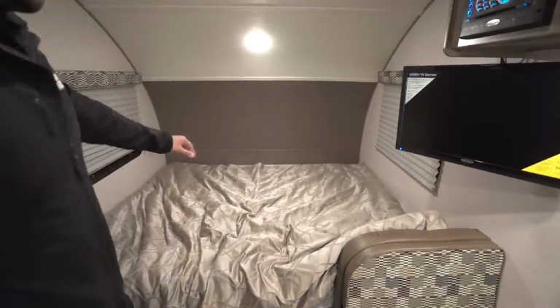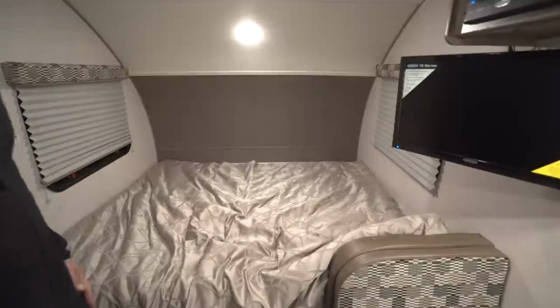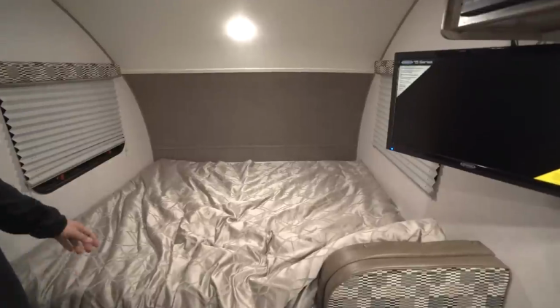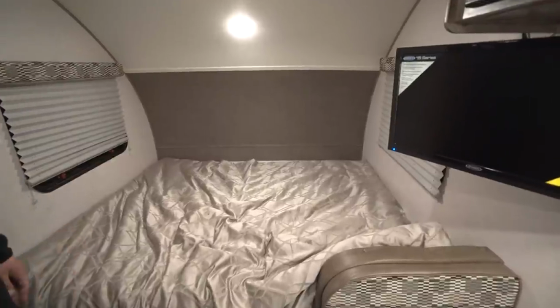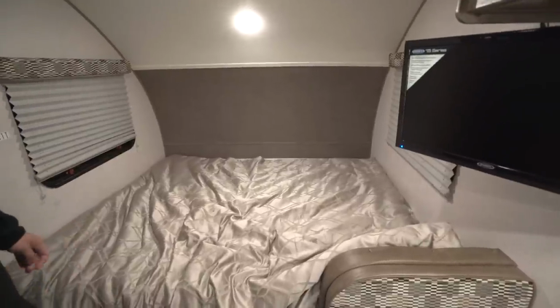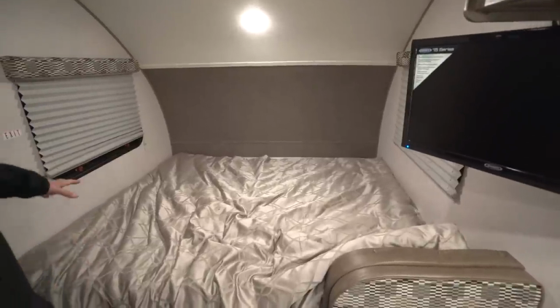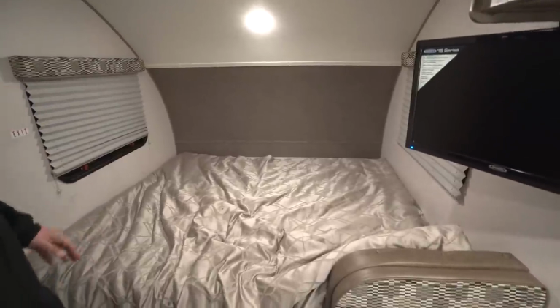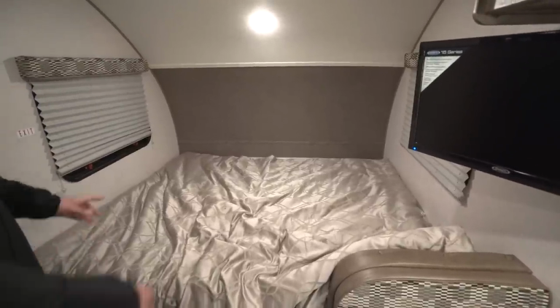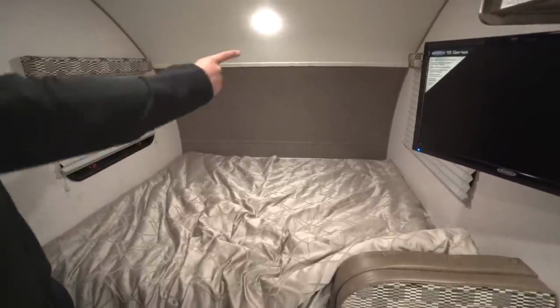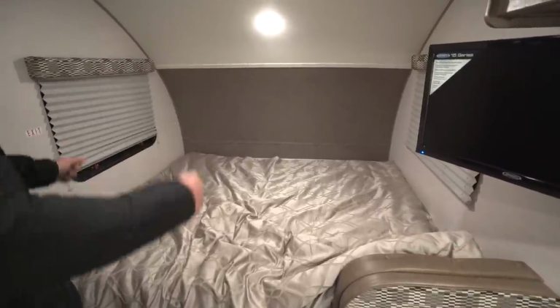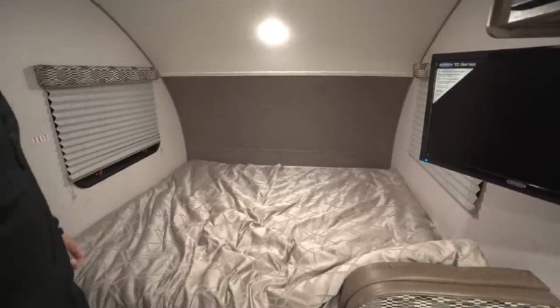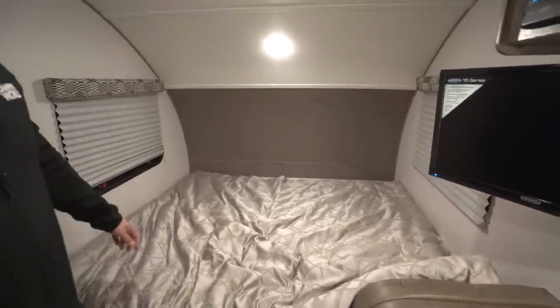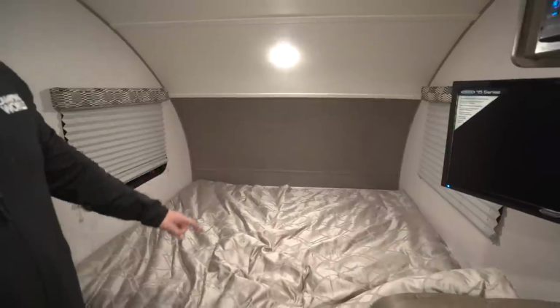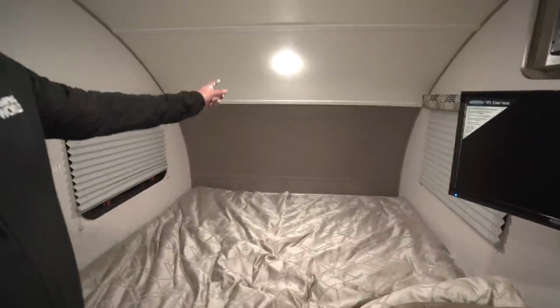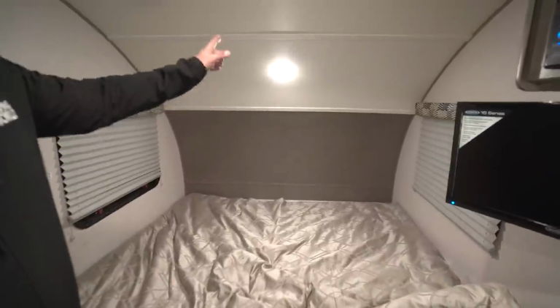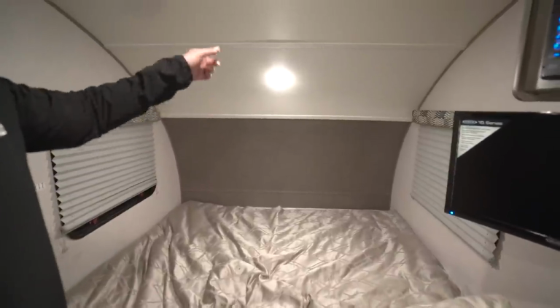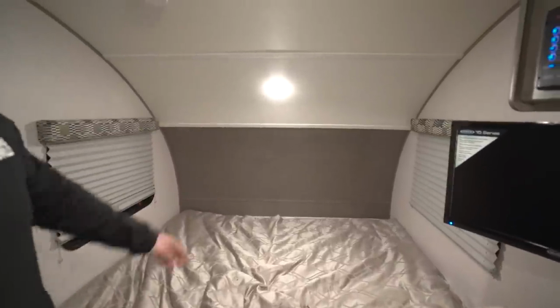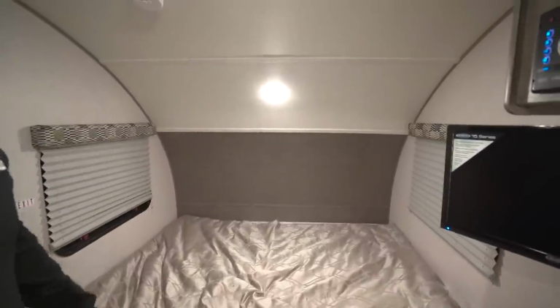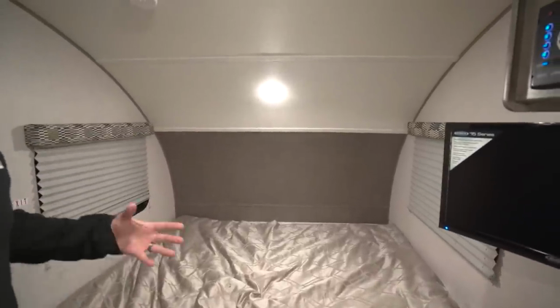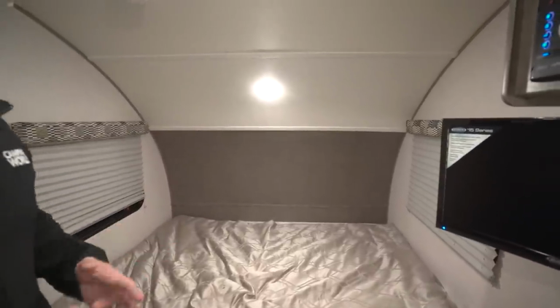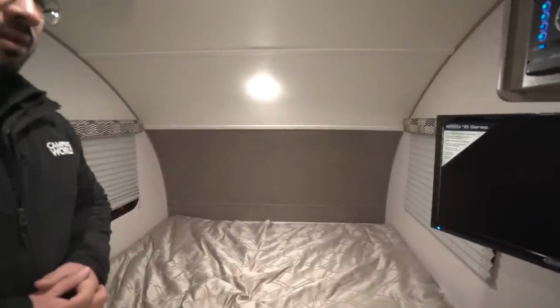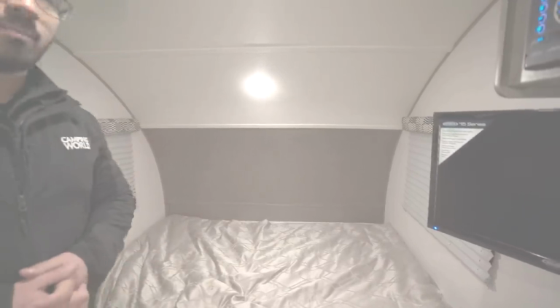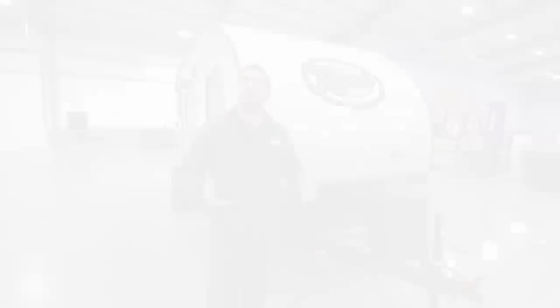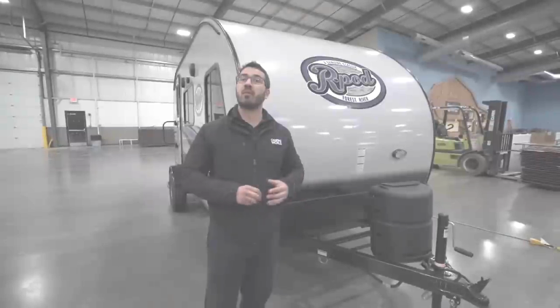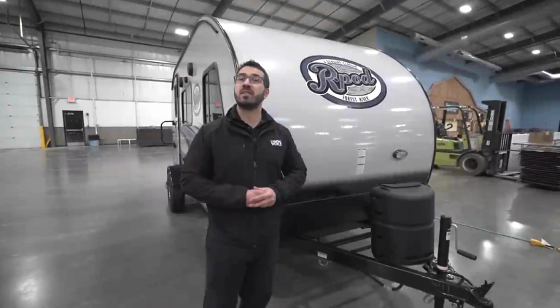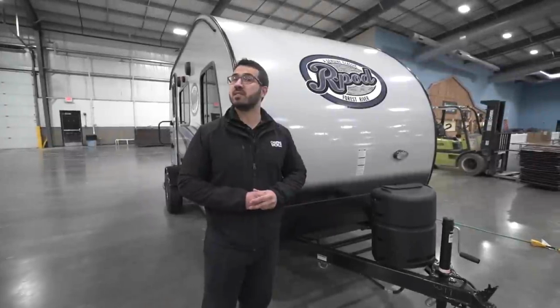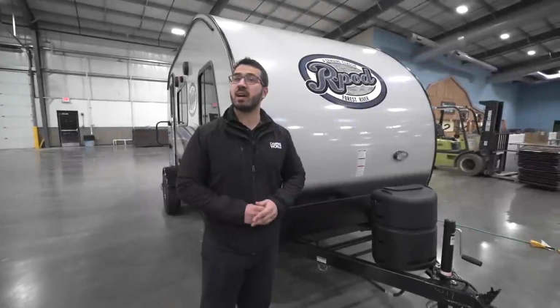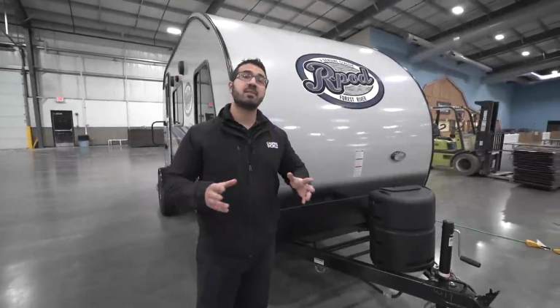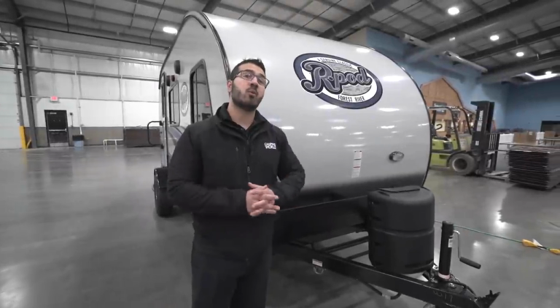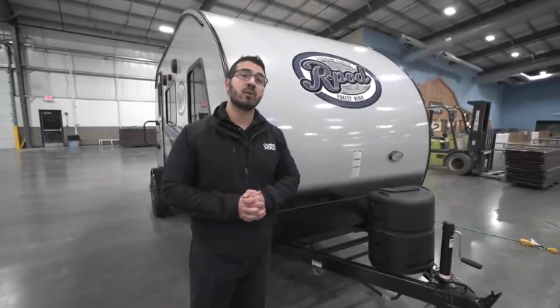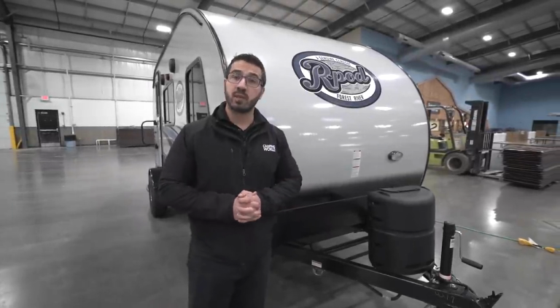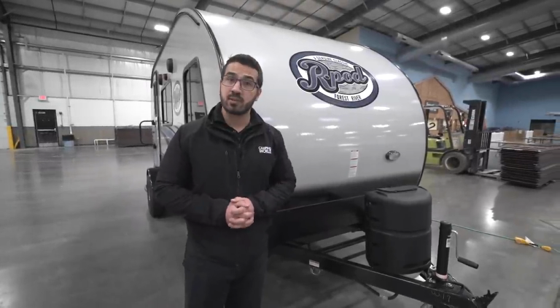You can see that underneath the bed you have even more storage, which in my opinion is a great place to put some clothes. And here is the queen-size bed right along the front windows on both sides, with LED lights to help brighten it up. Now that we've seen the inside, let's take a quick look at some of the outside features on the R-Pod RP 180.